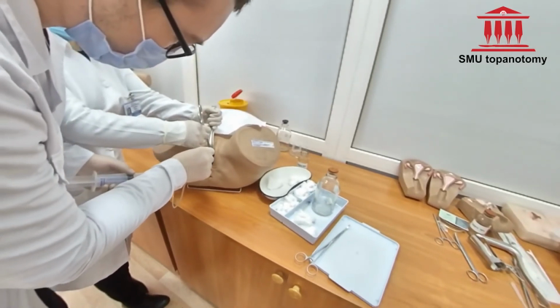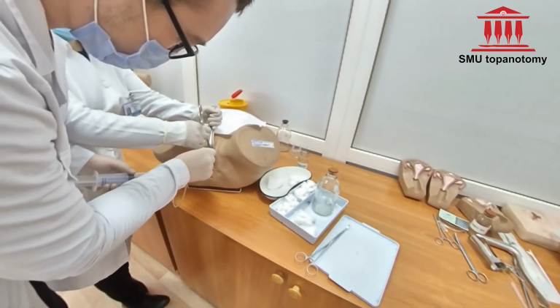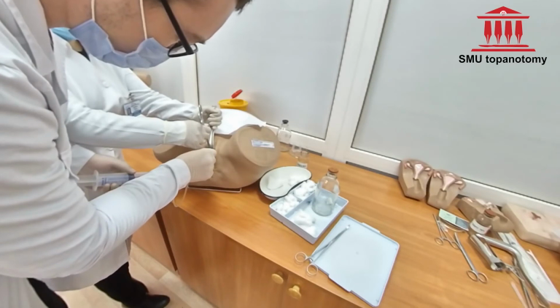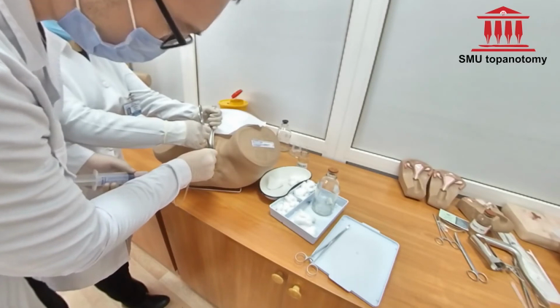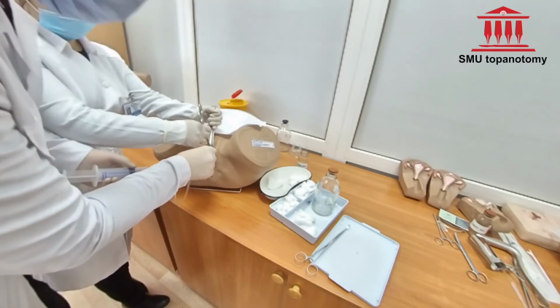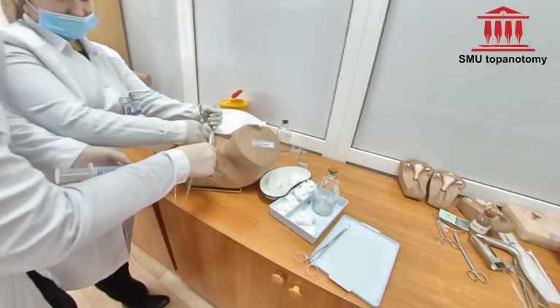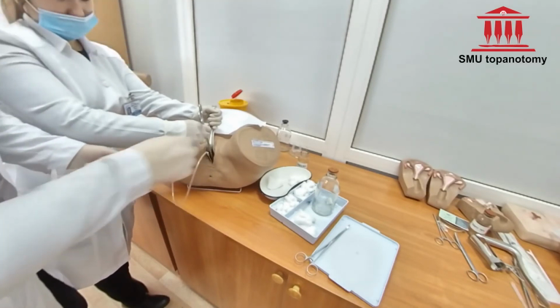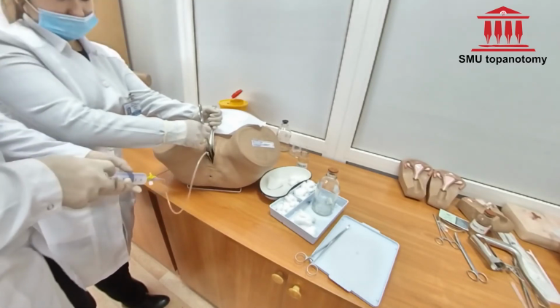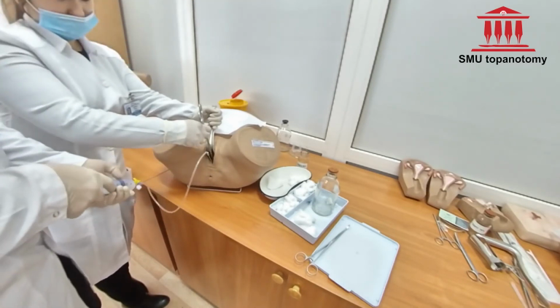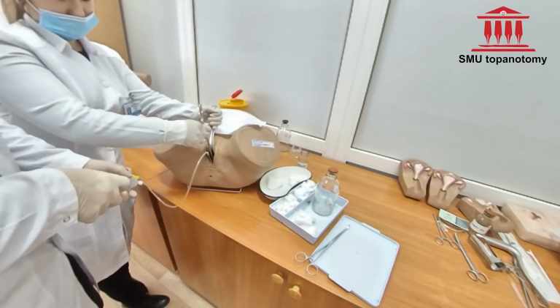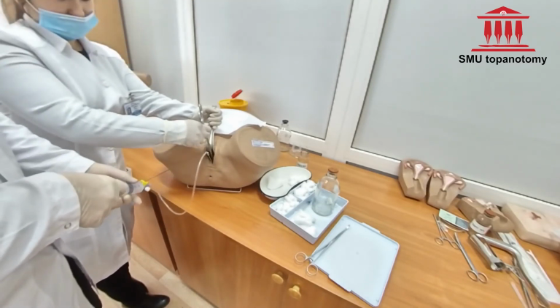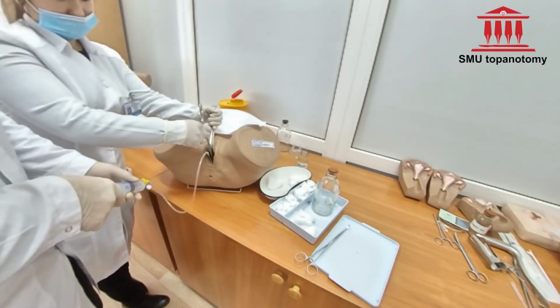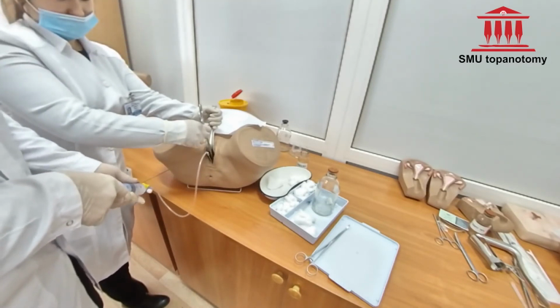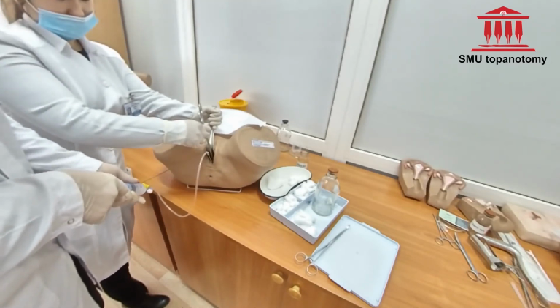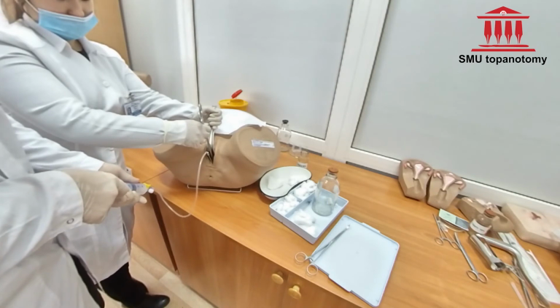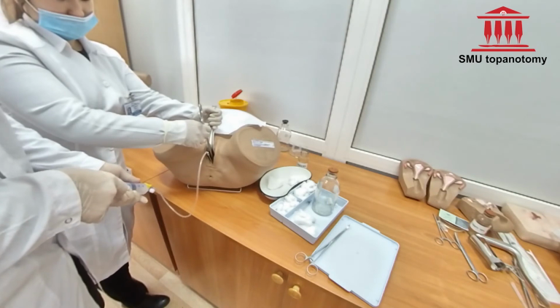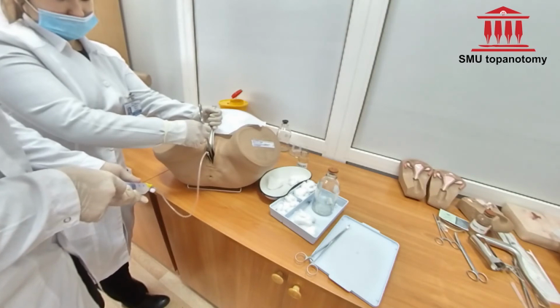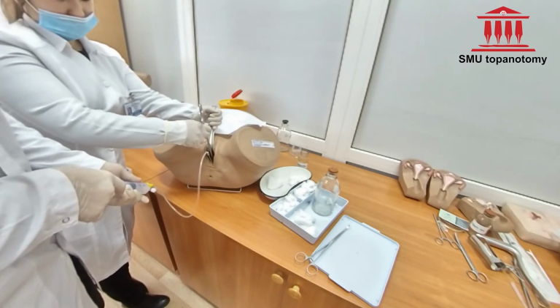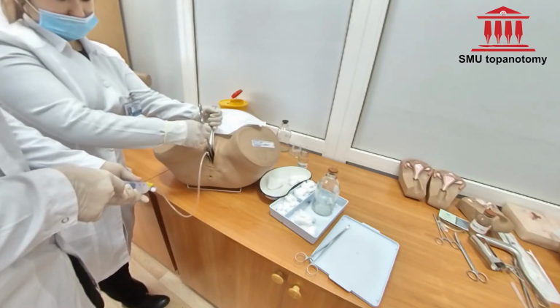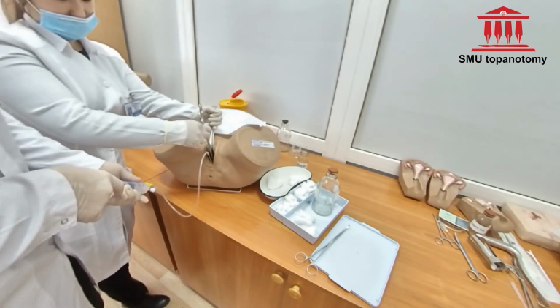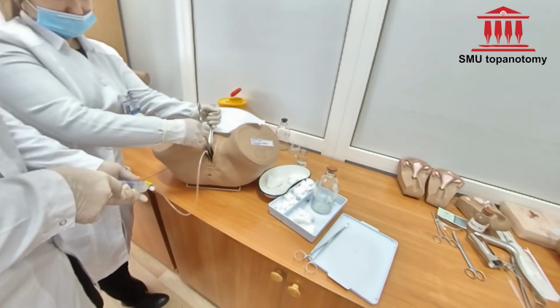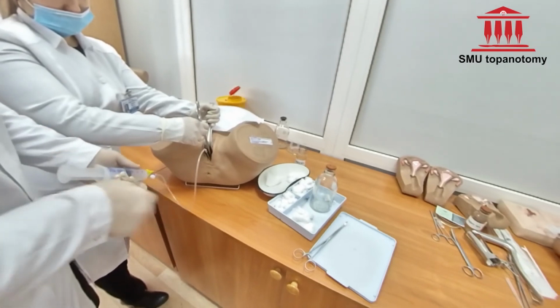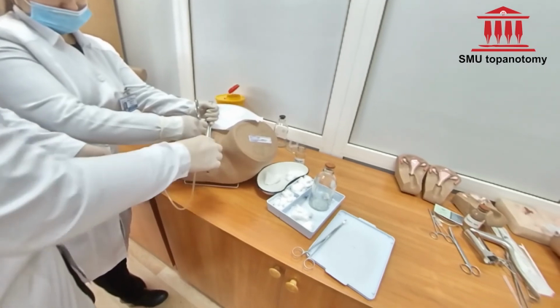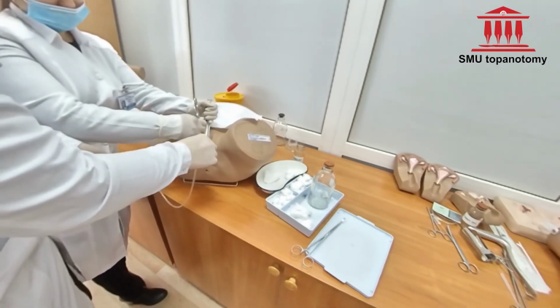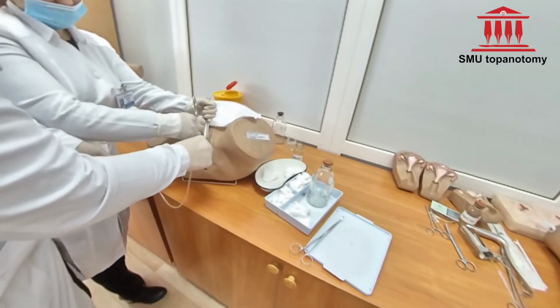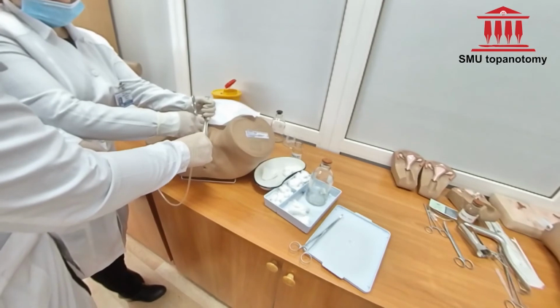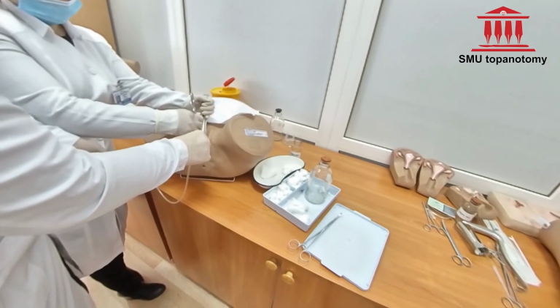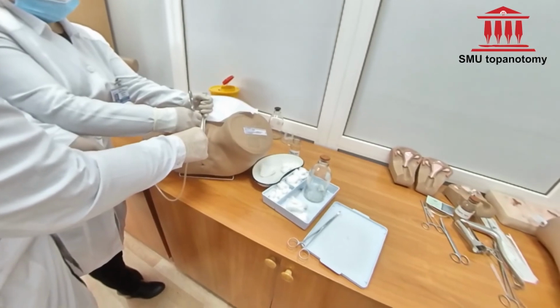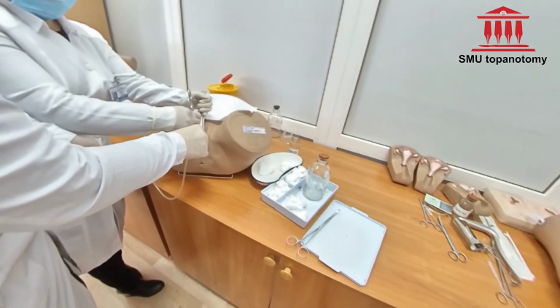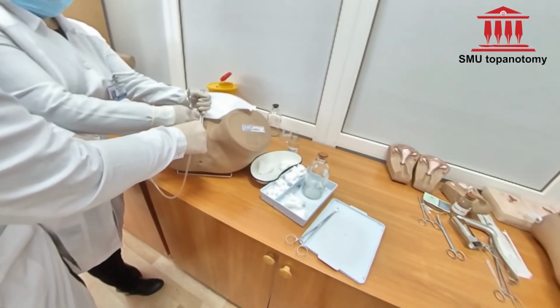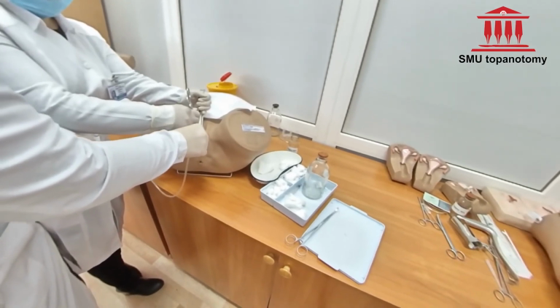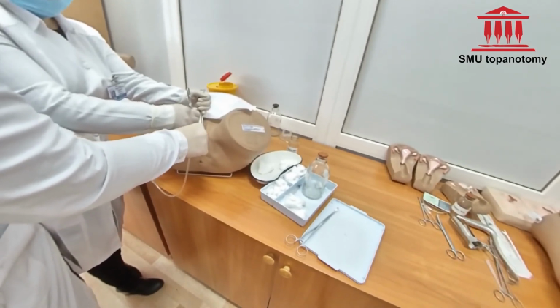On needle insertion, there should be a feeling of the needle falling into free space. Pull the syringe. If there is no liquid visible, you can readjust the needle by pulling and pushing back and forth carefully.